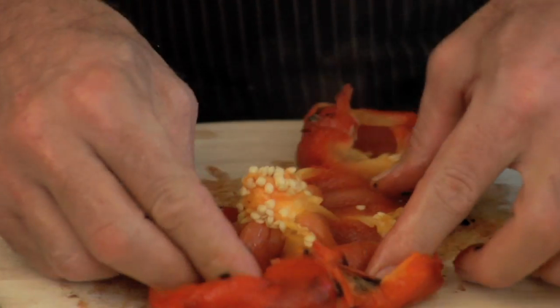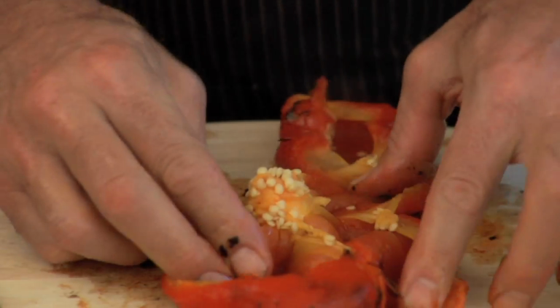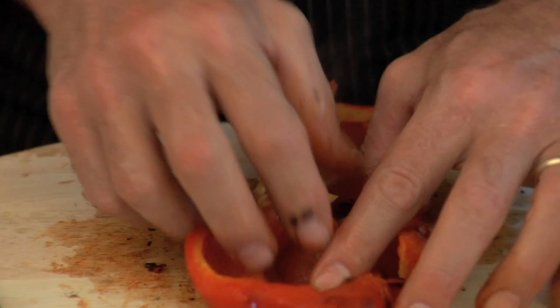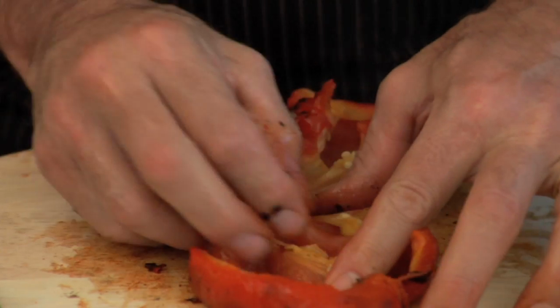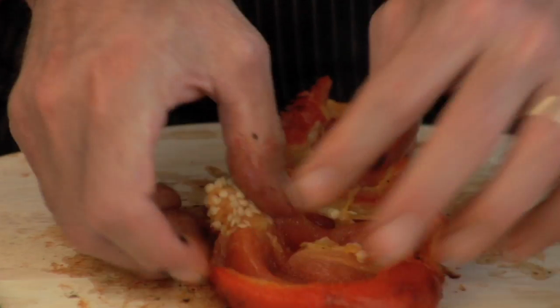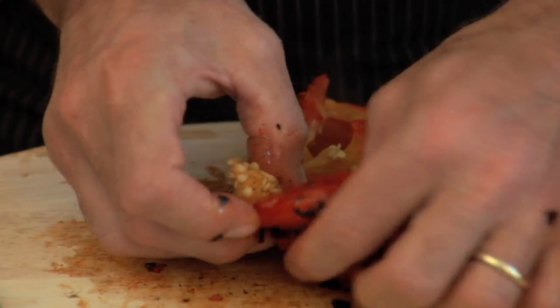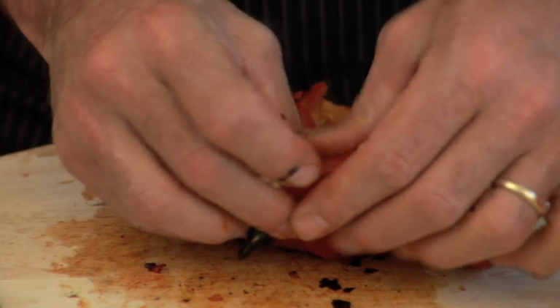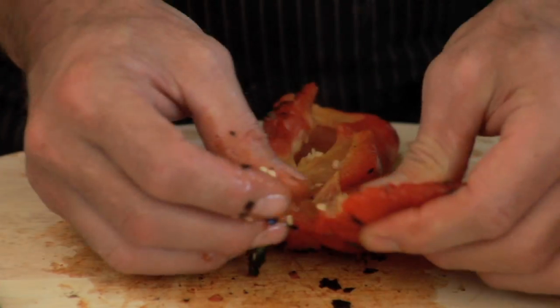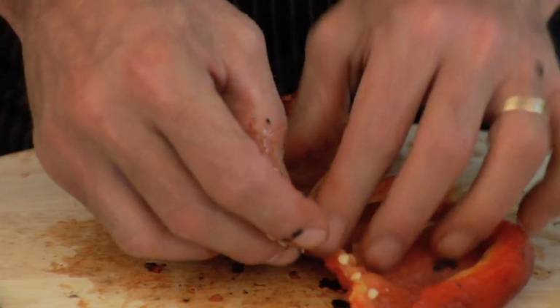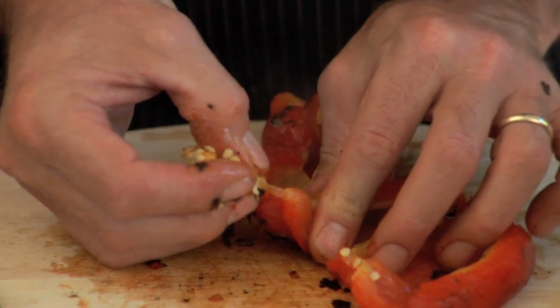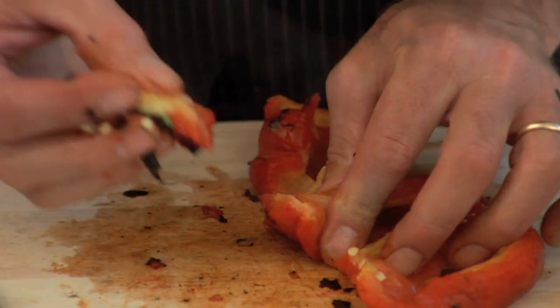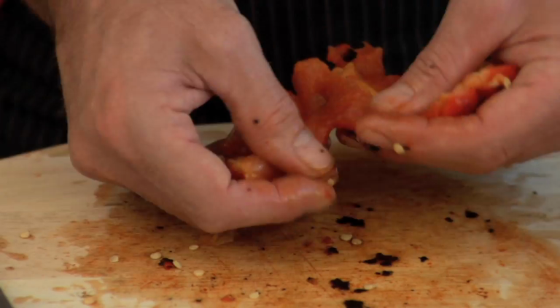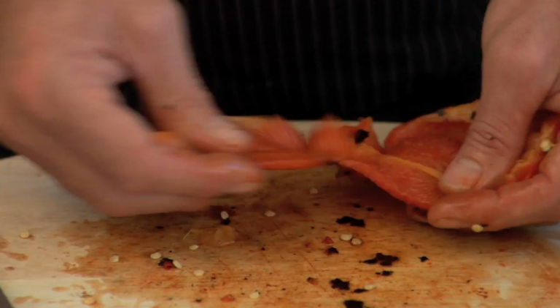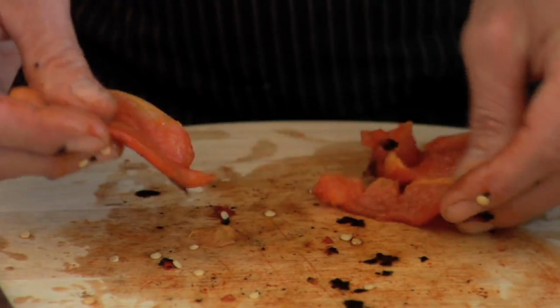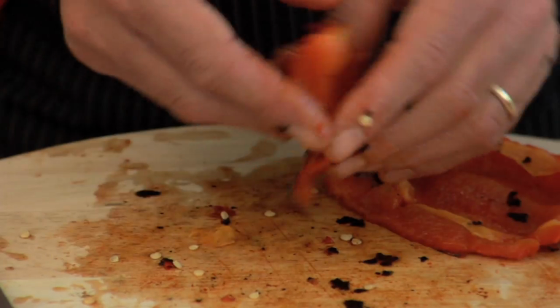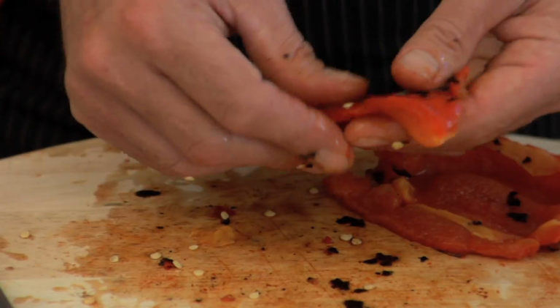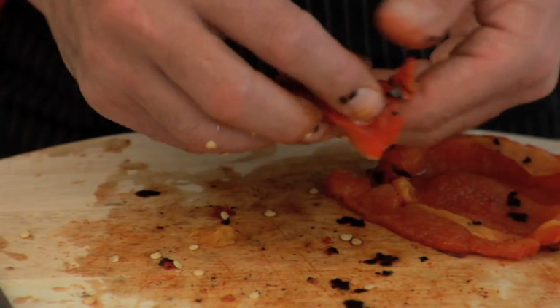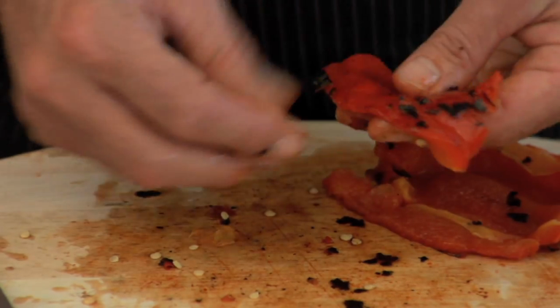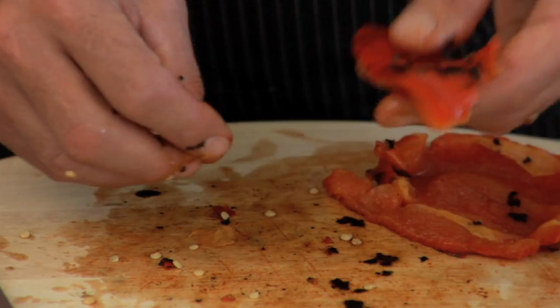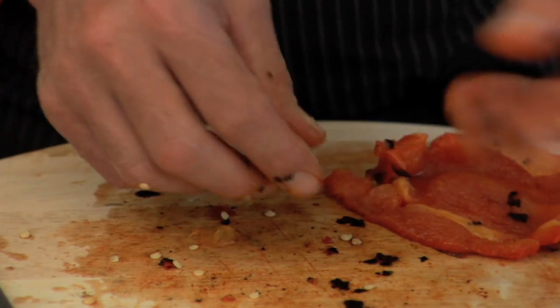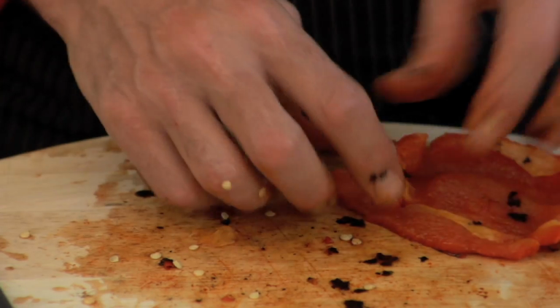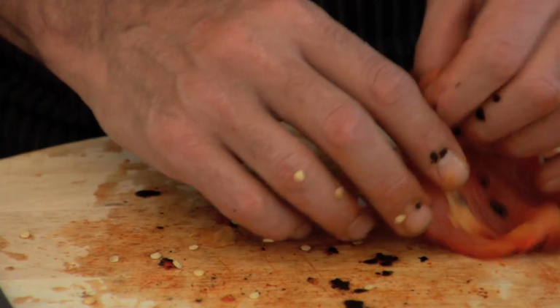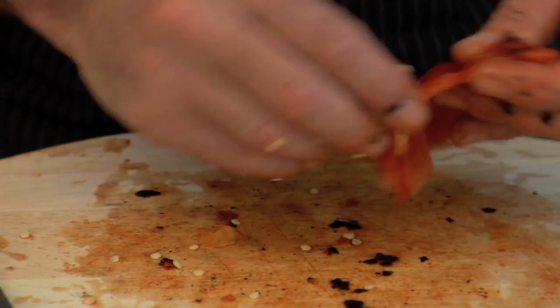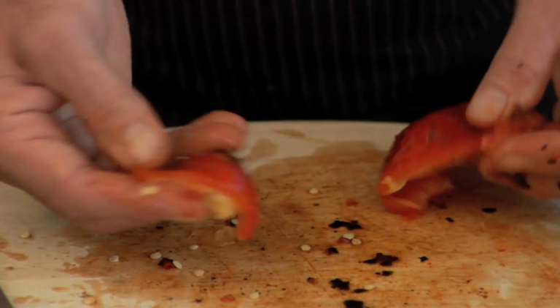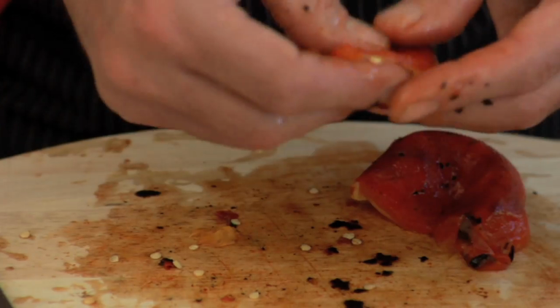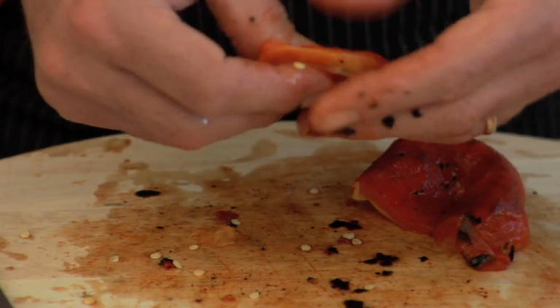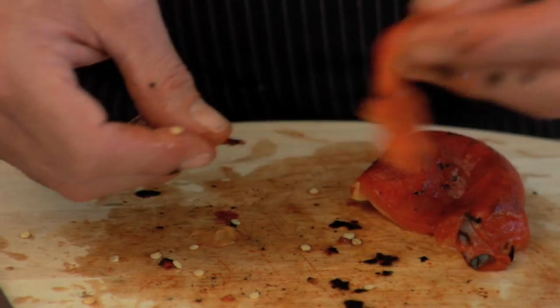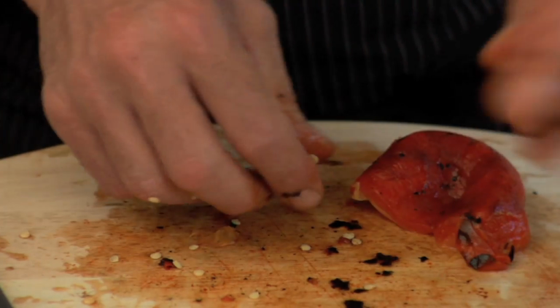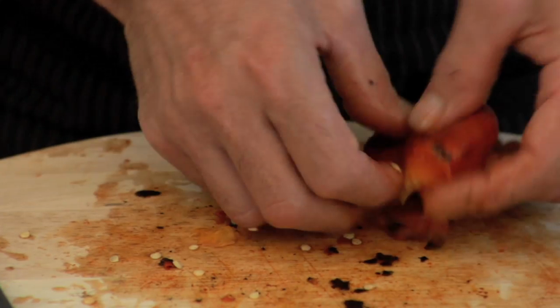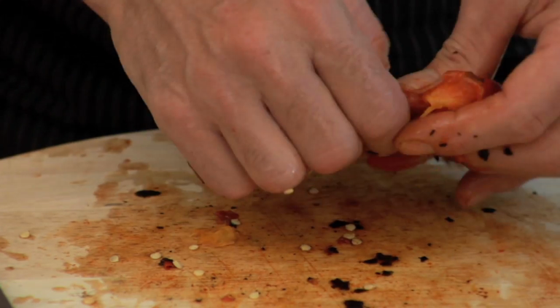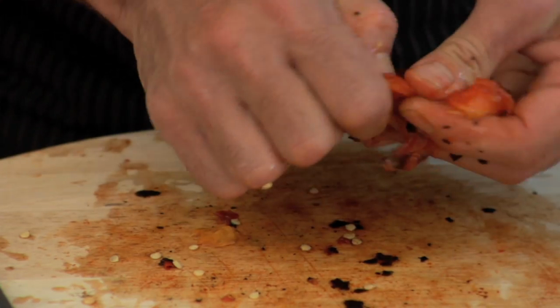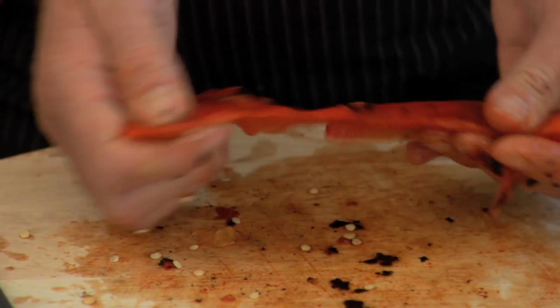Now you want to open it up and pull out the seeds. Tear it into little pieces, and if it has a little bit of the charred skin on it, all the better. Looks great and great flavor.